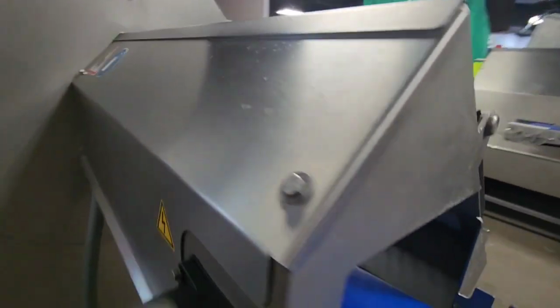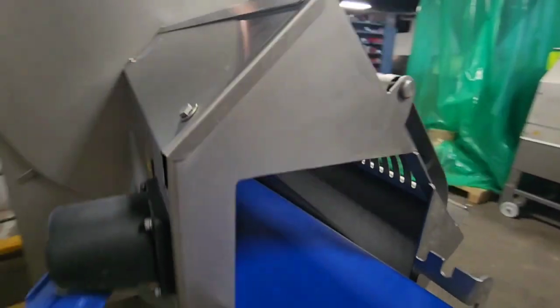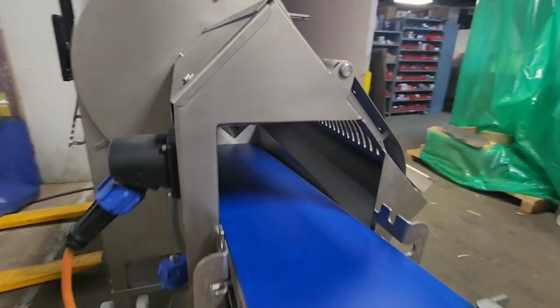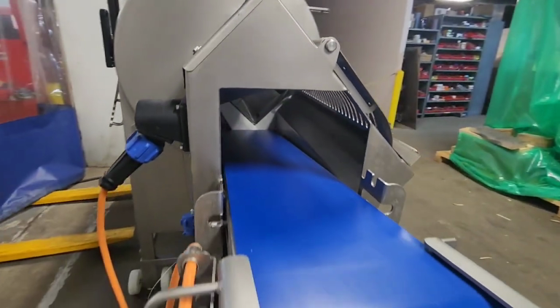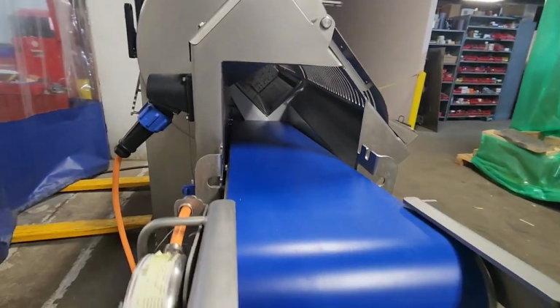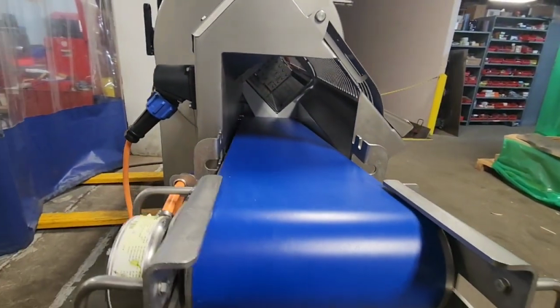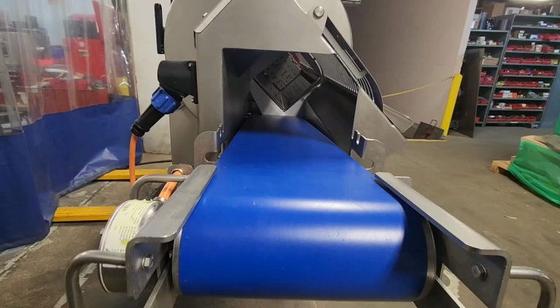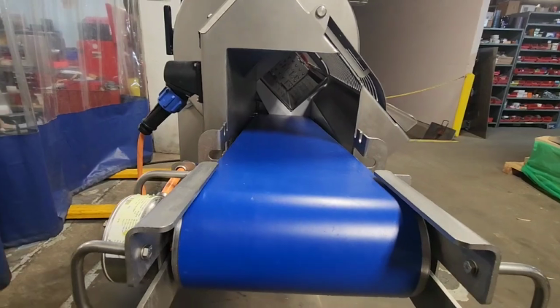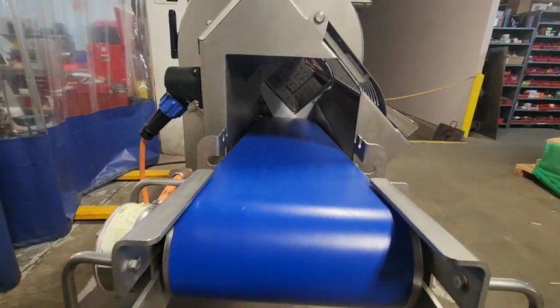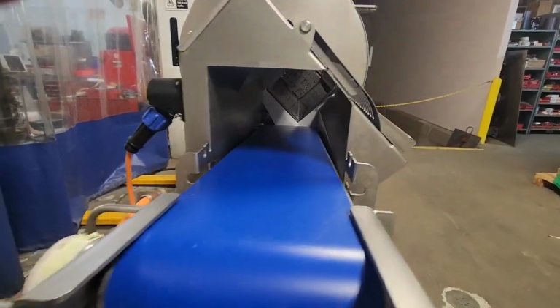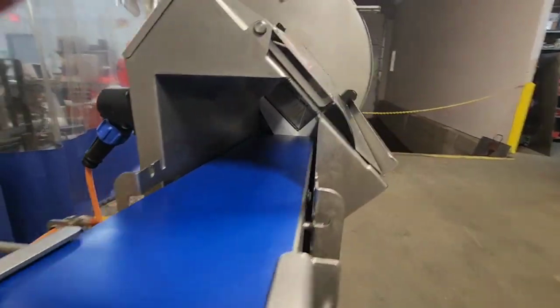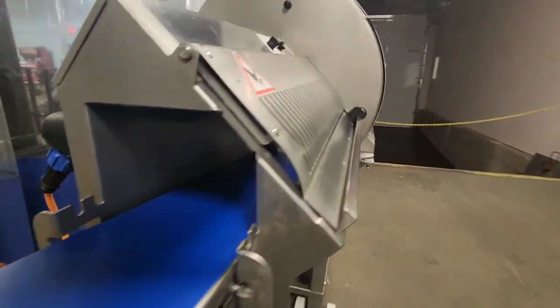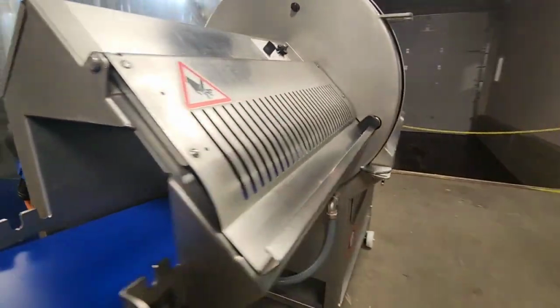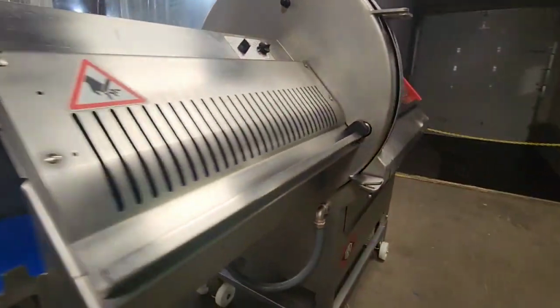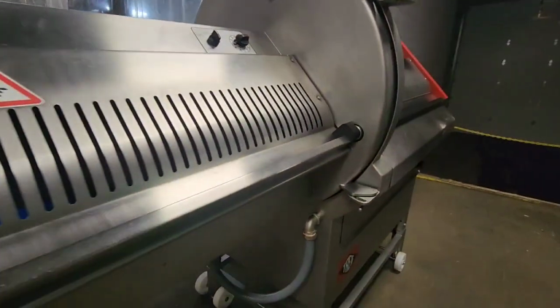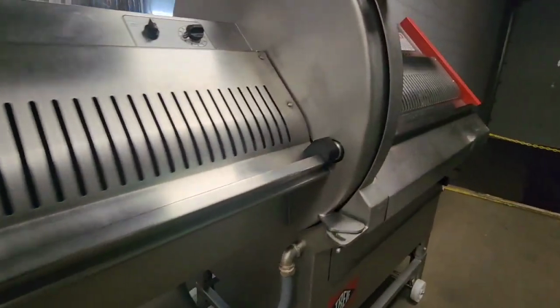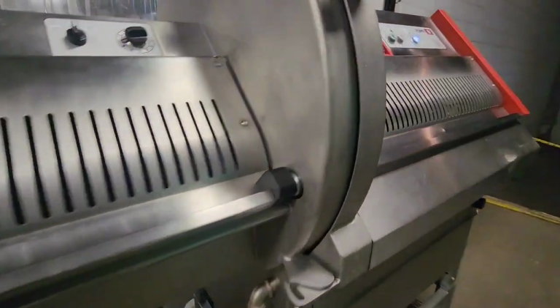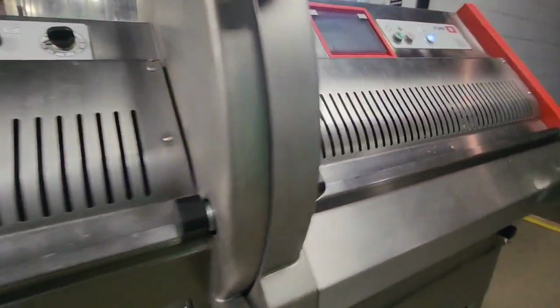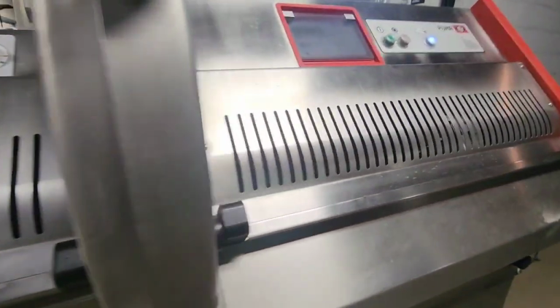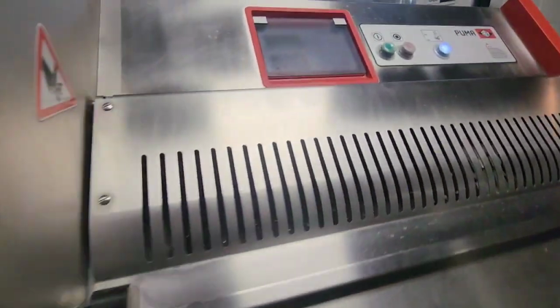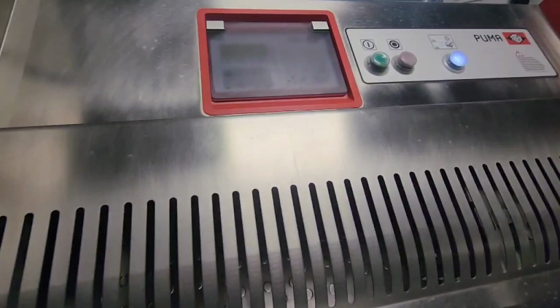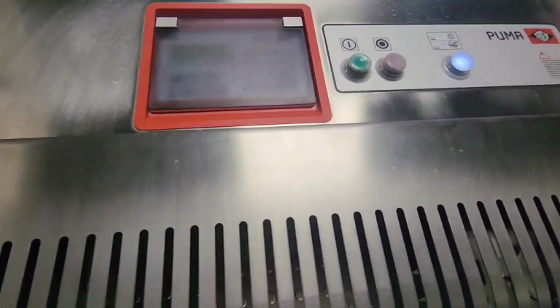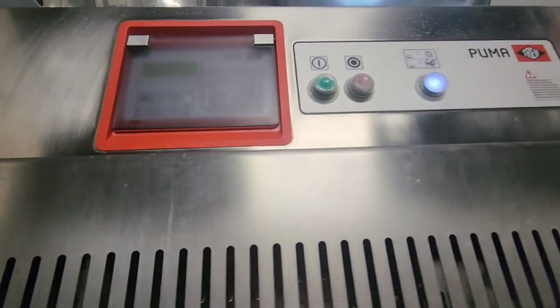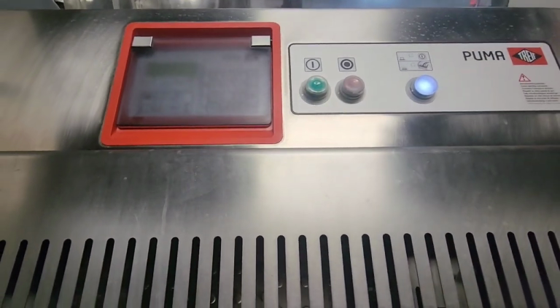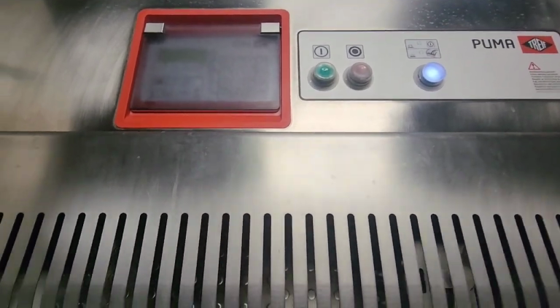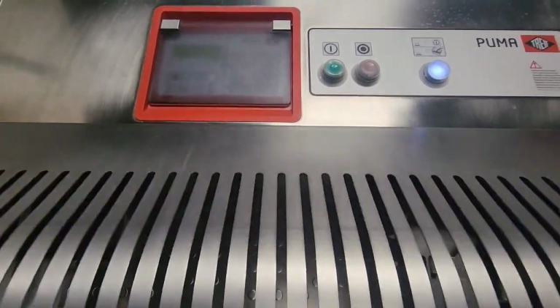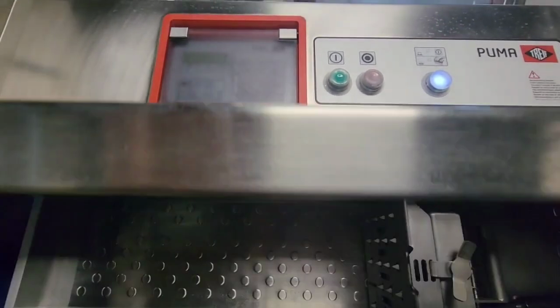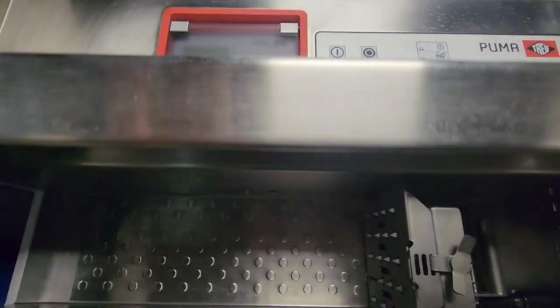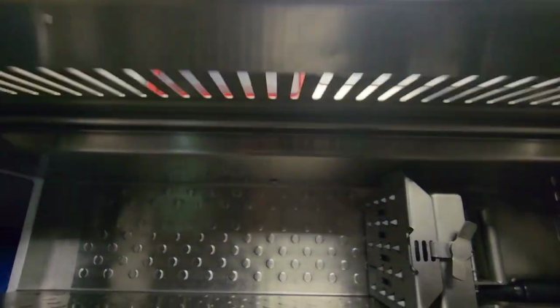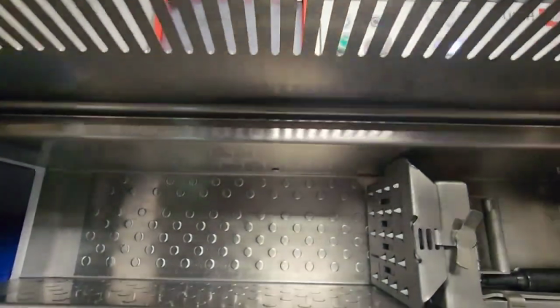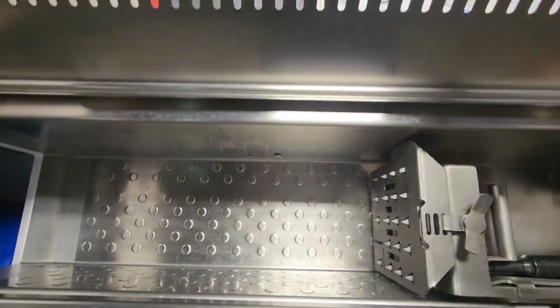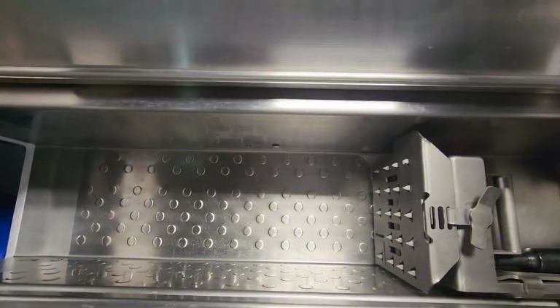It does come fitted with a short exit conveyor. This is a 220-volt machine.